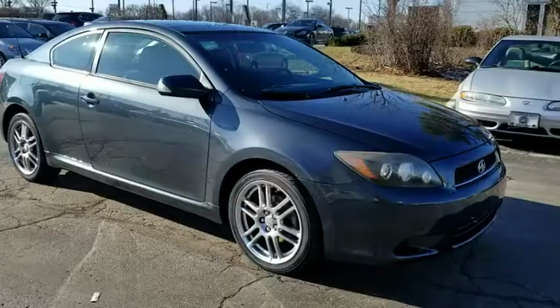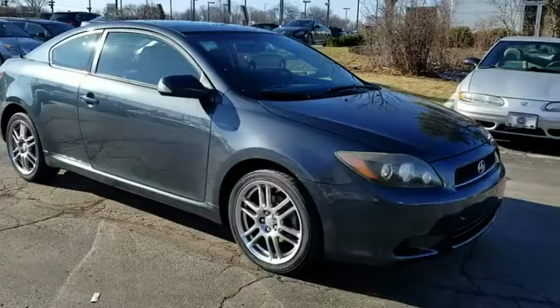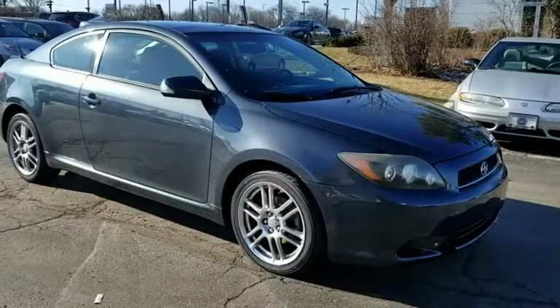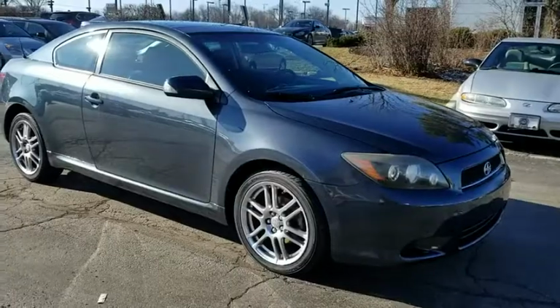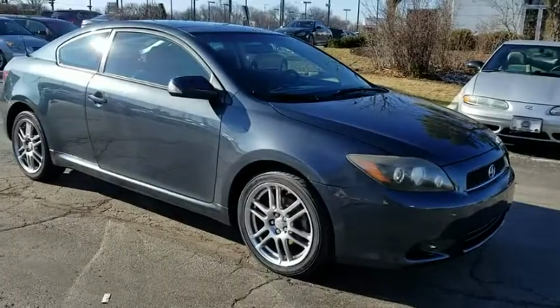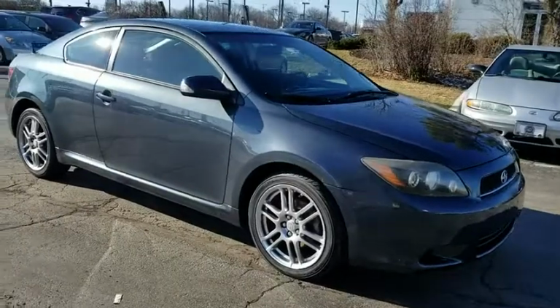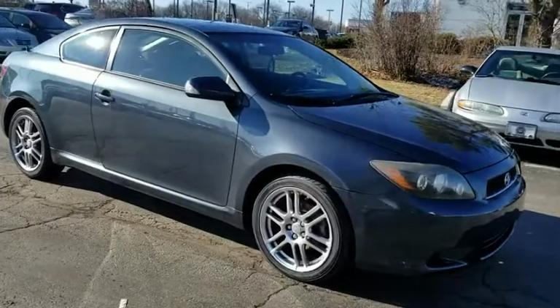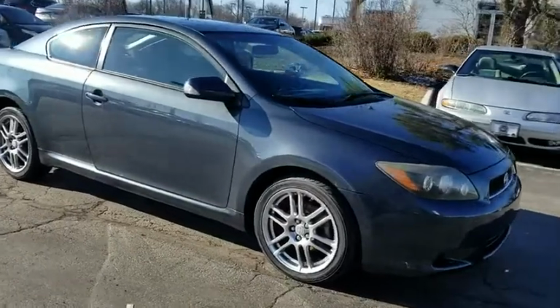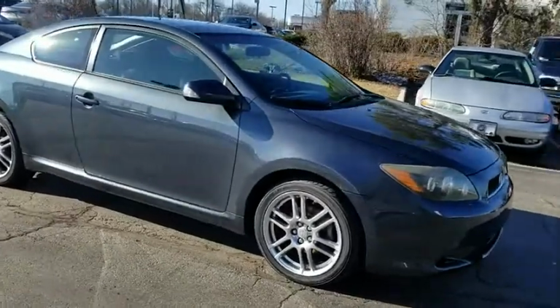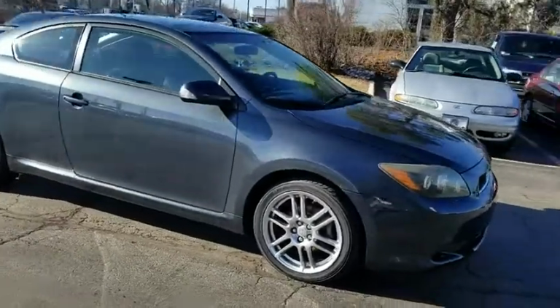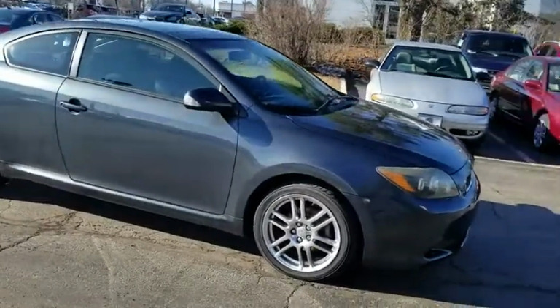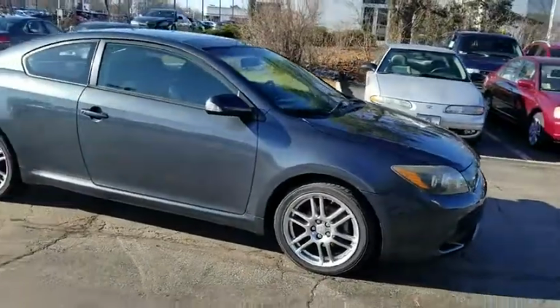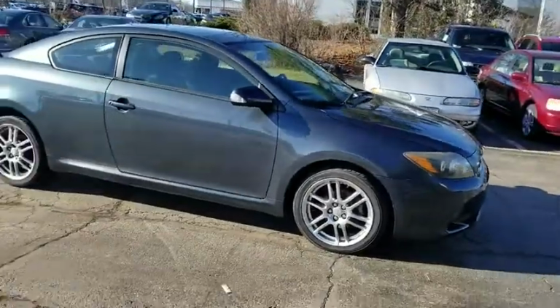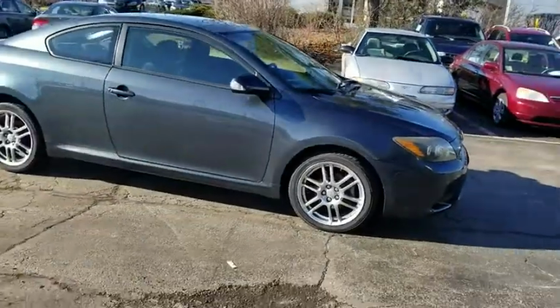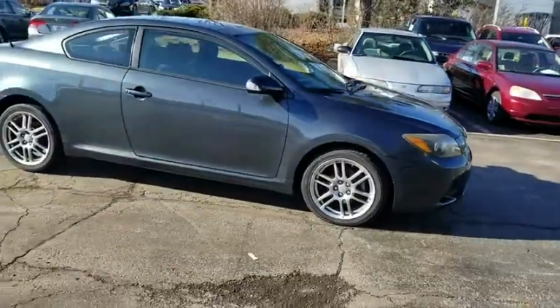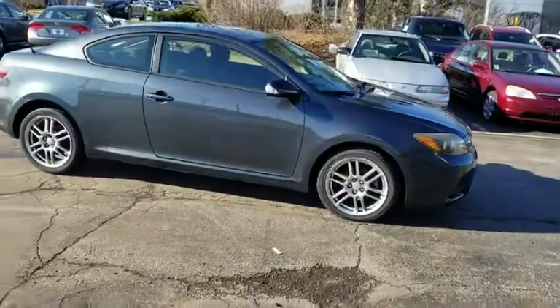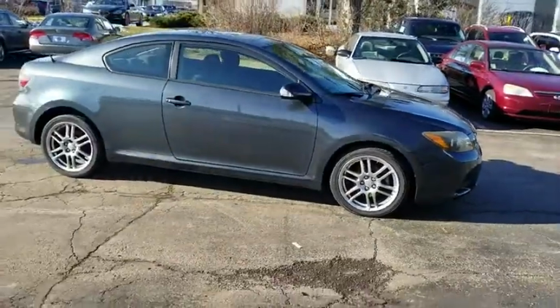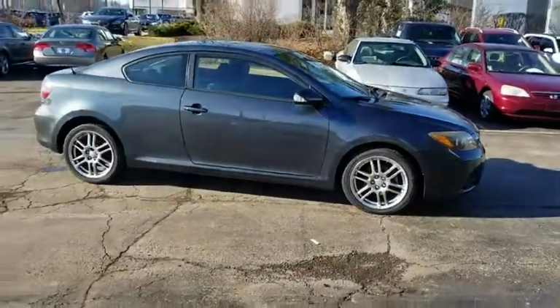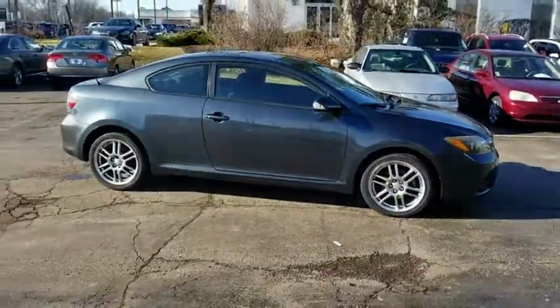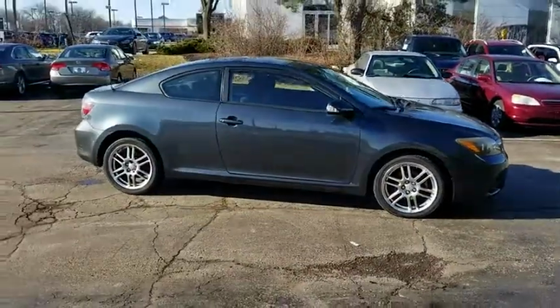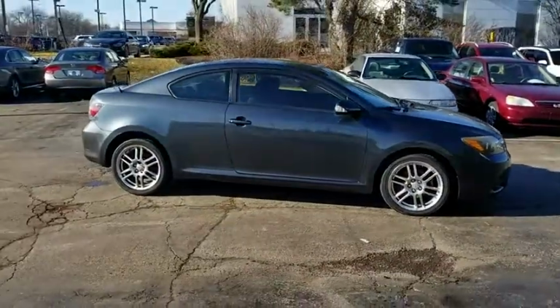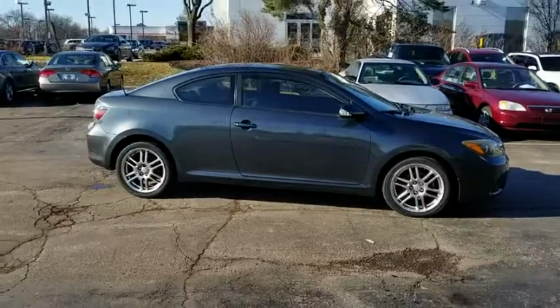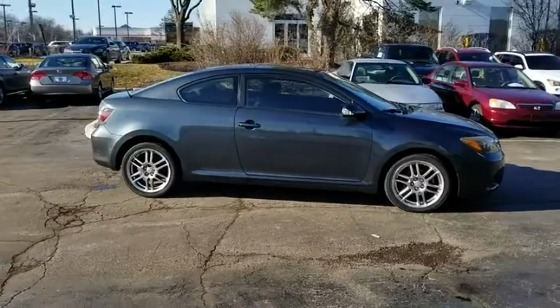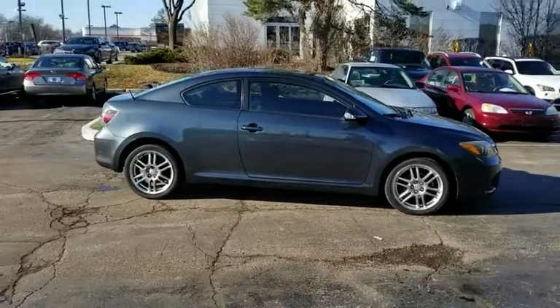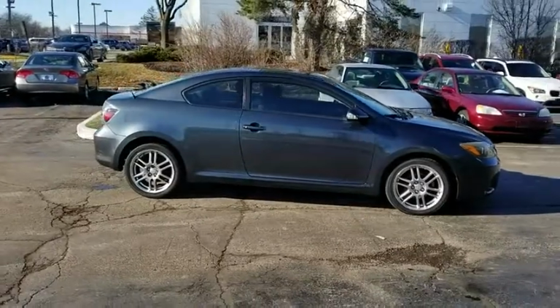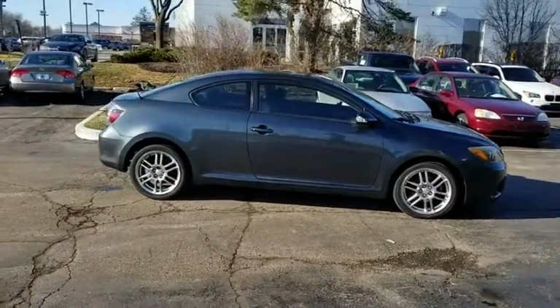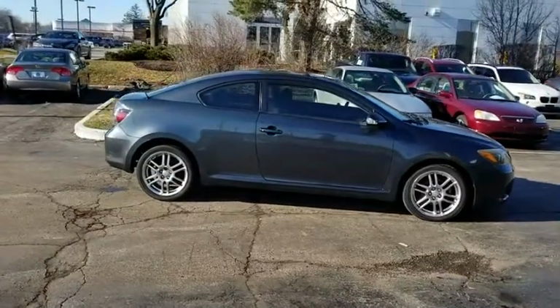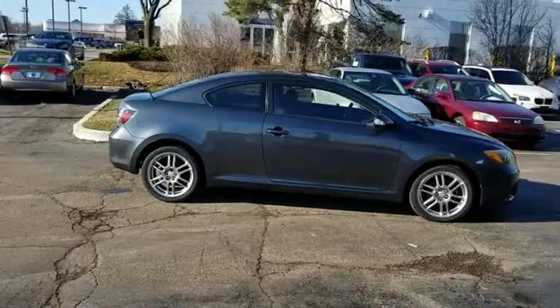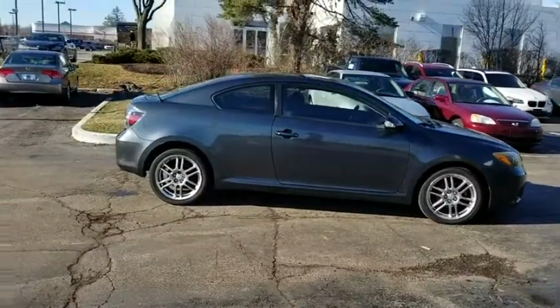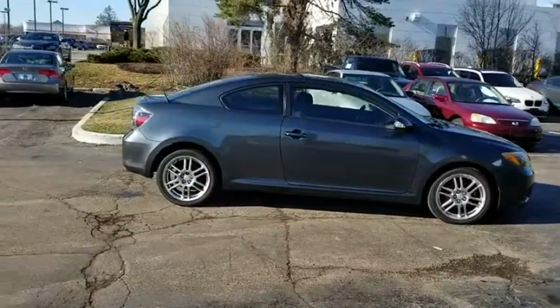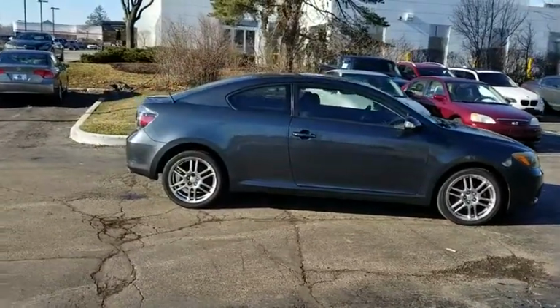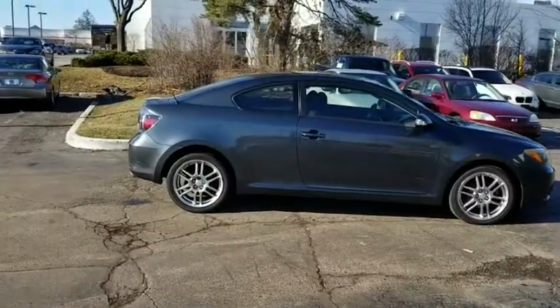The 2009 Scion TC. The Scion TC is powered by a spirited engine with a completely responsive handling system.